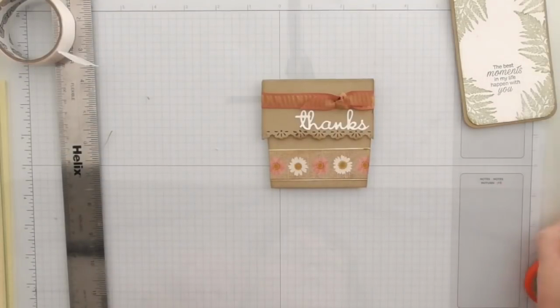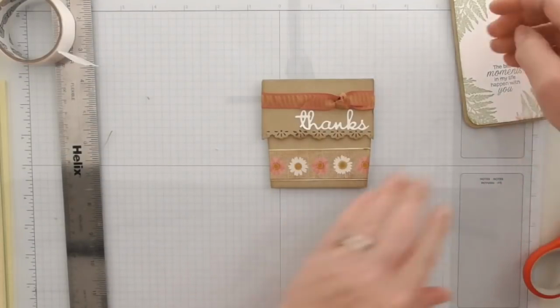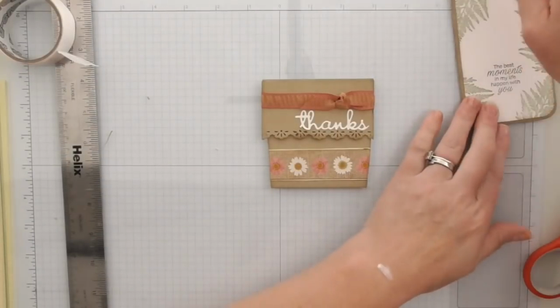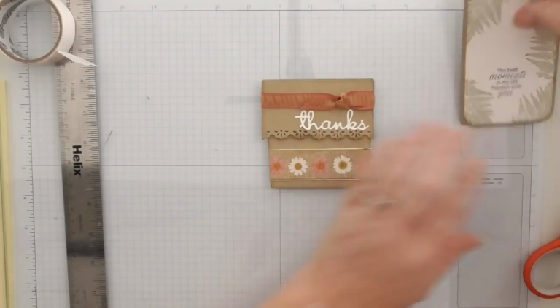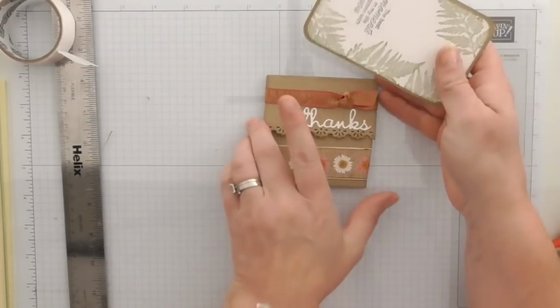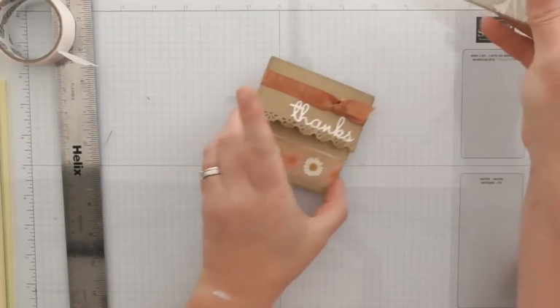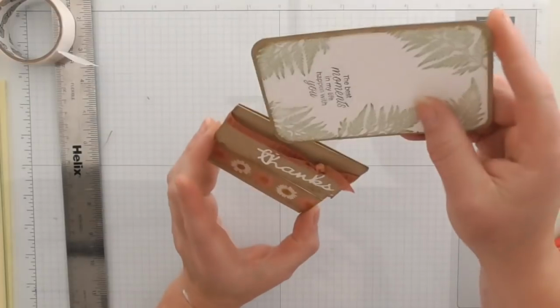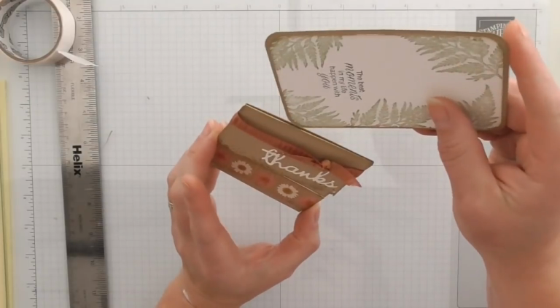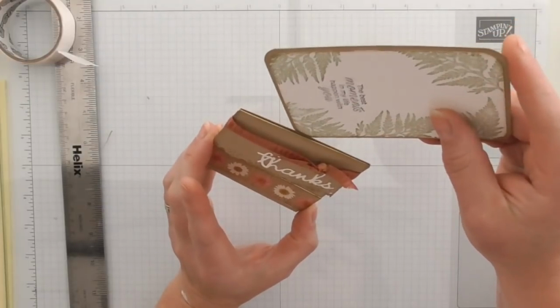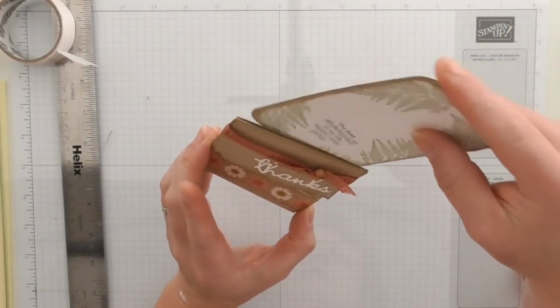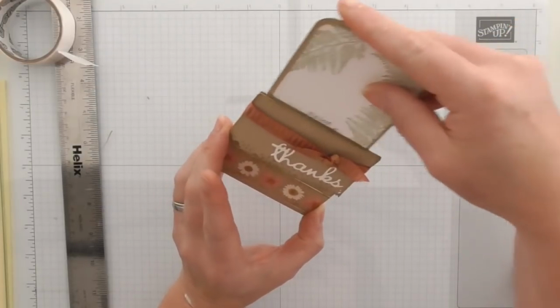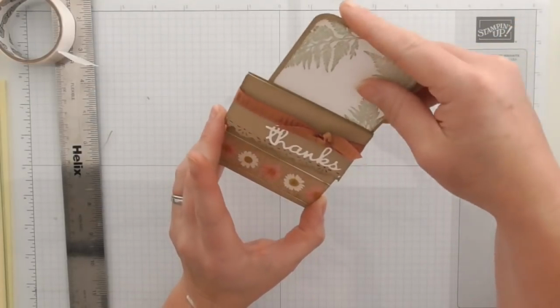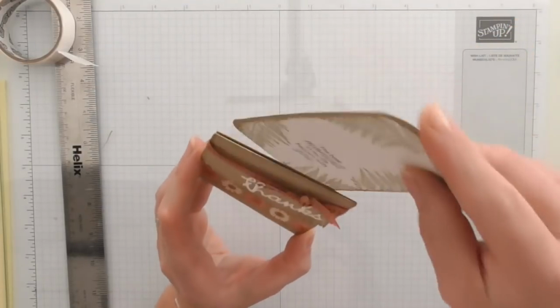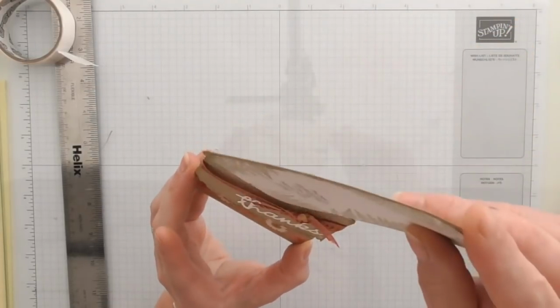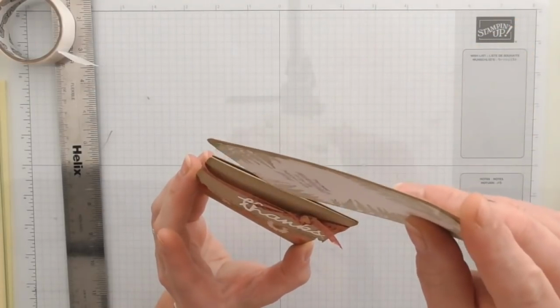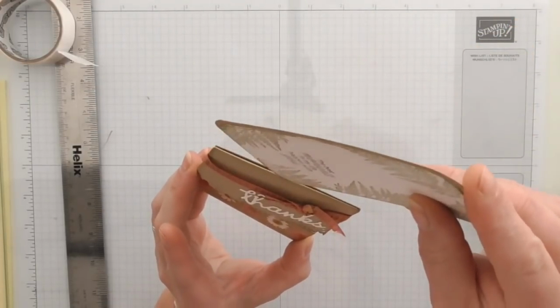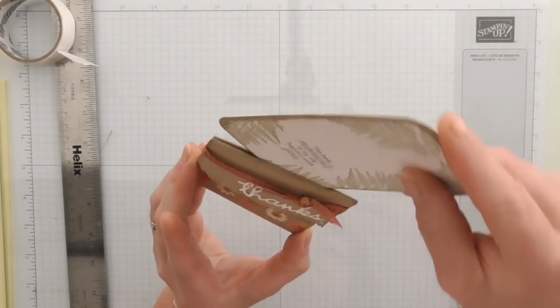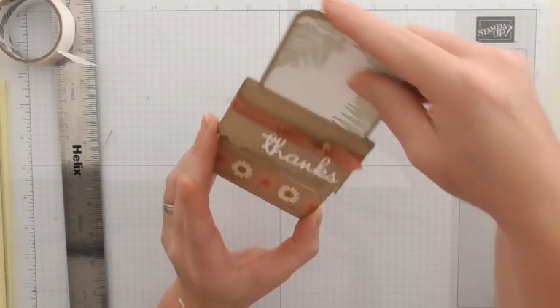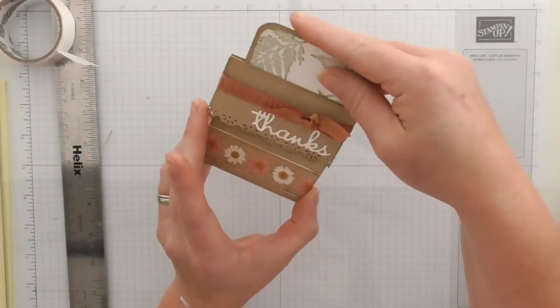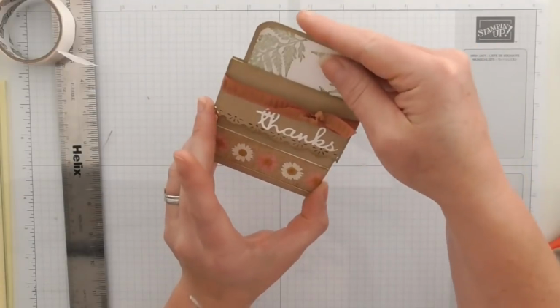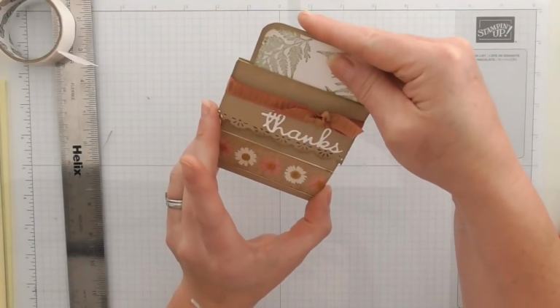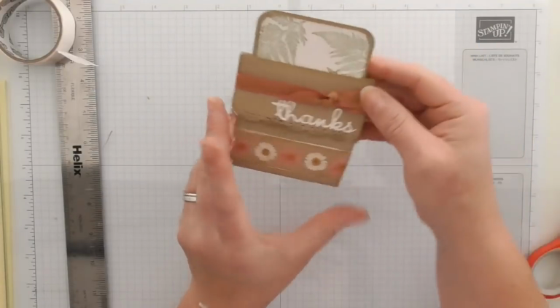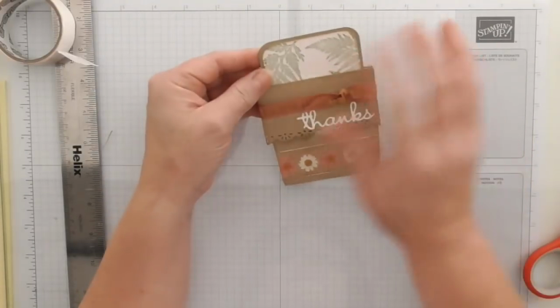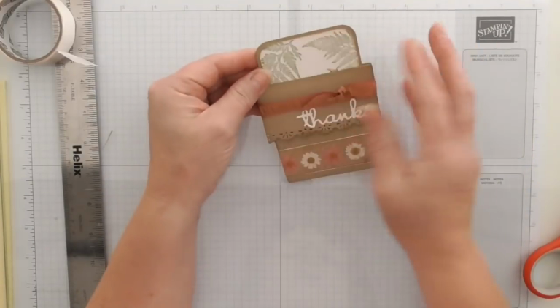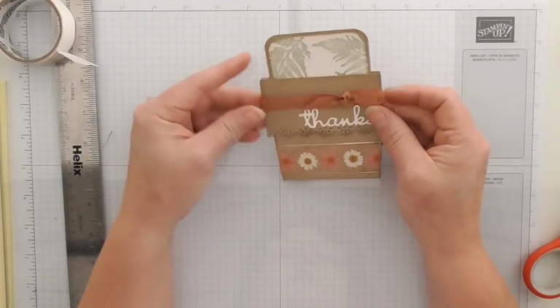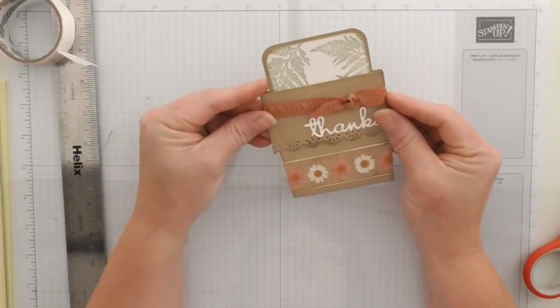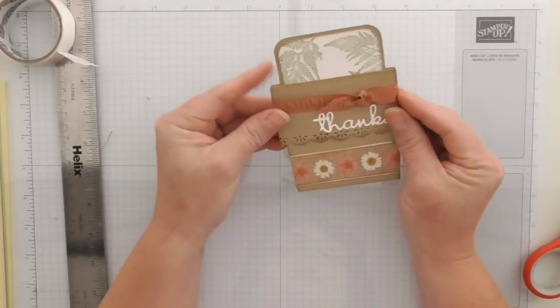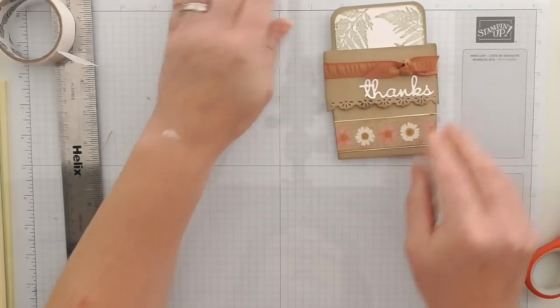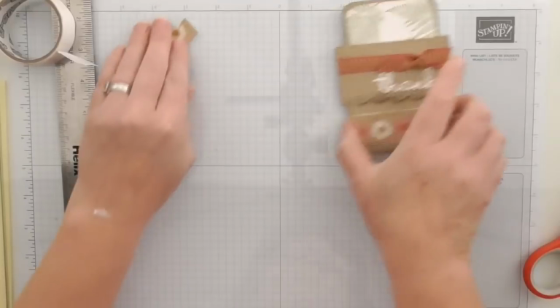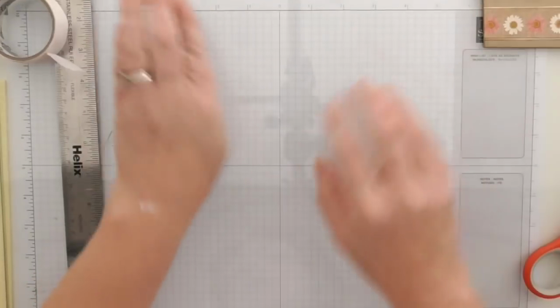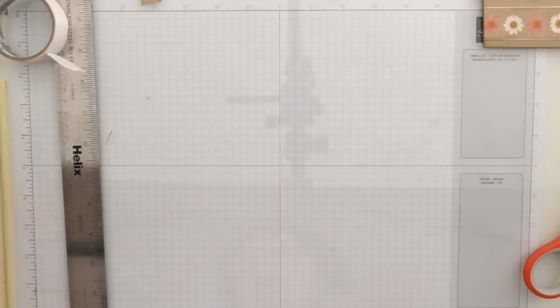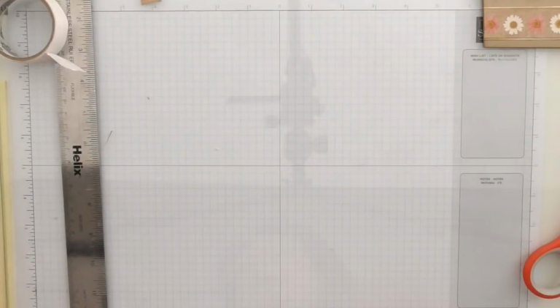Now all we need to do is slide our insert in there, inside the top of the card. And then we decorate this top part with our flowers — so let's start and make the flowers and the leaves.